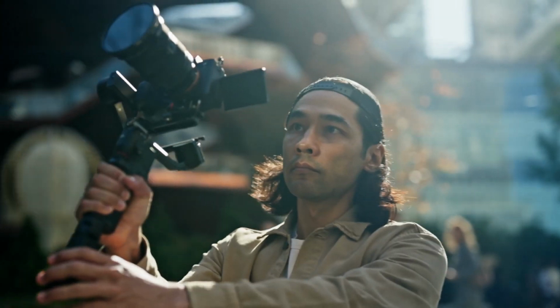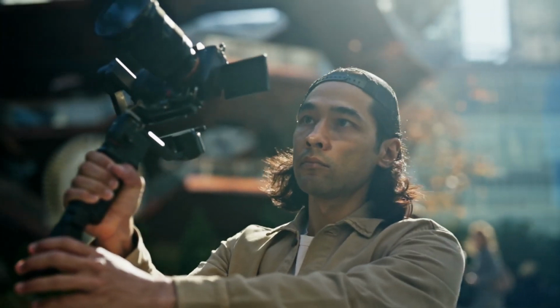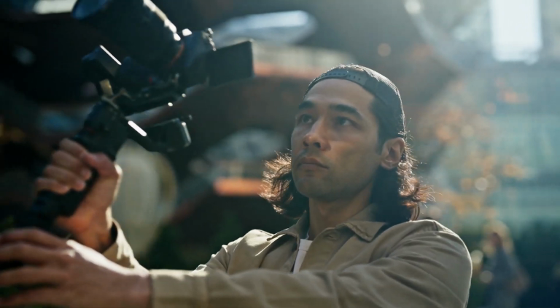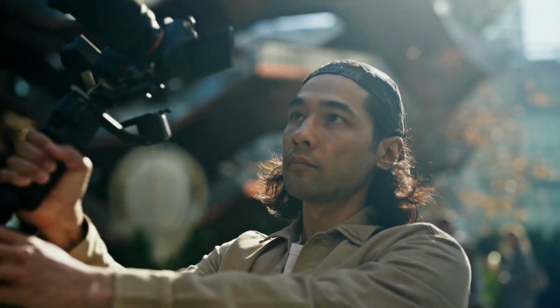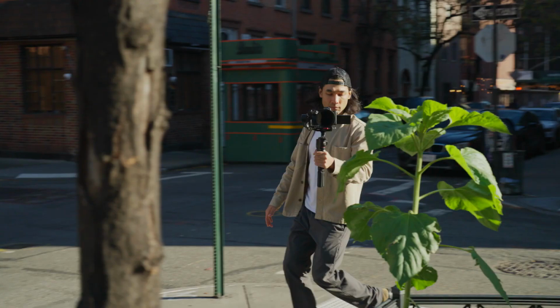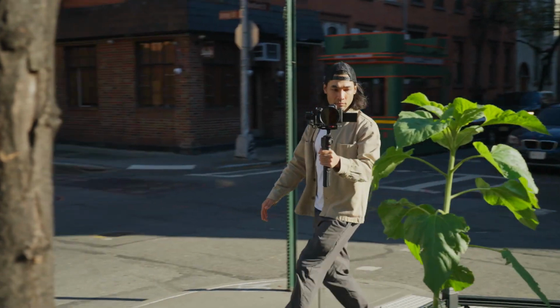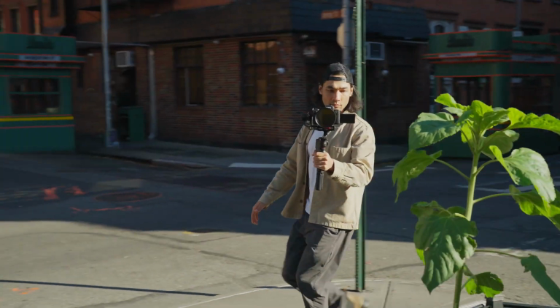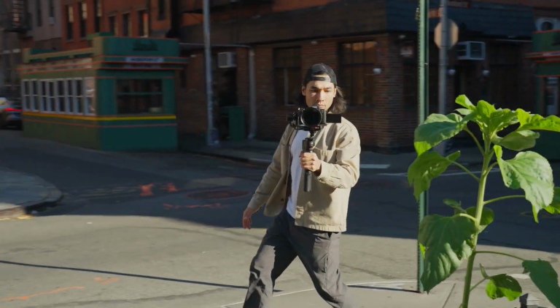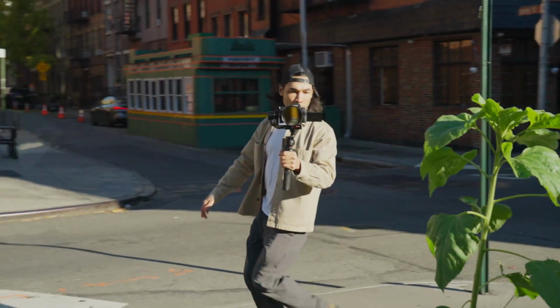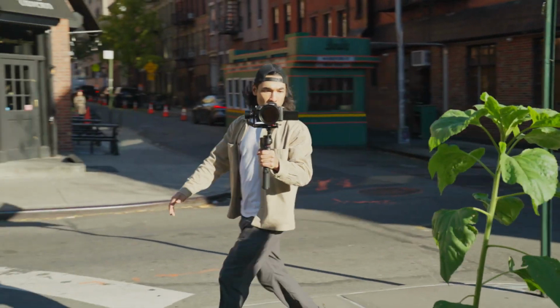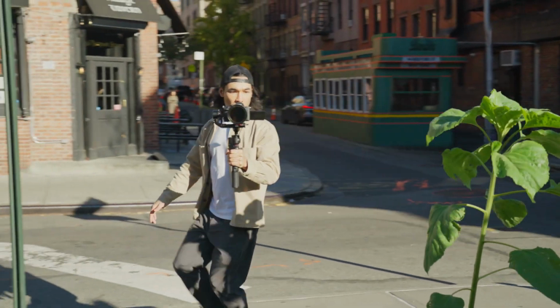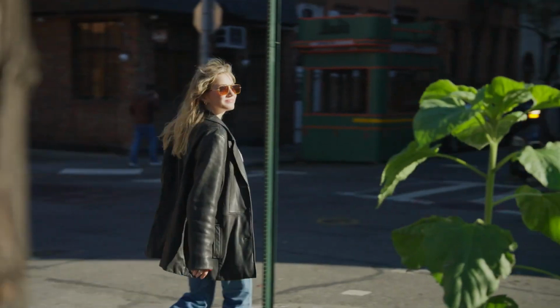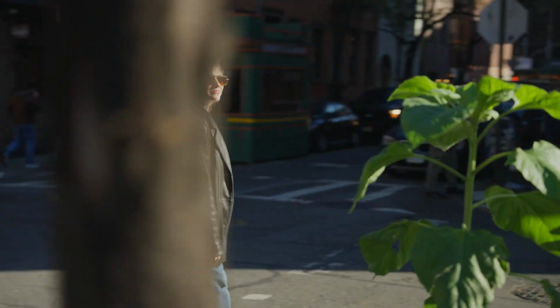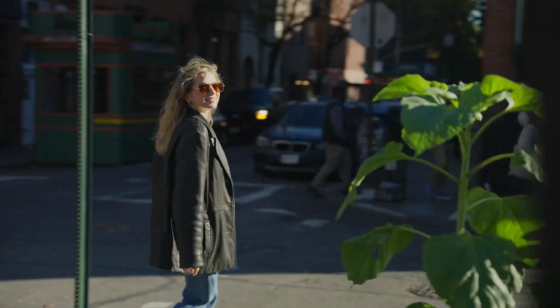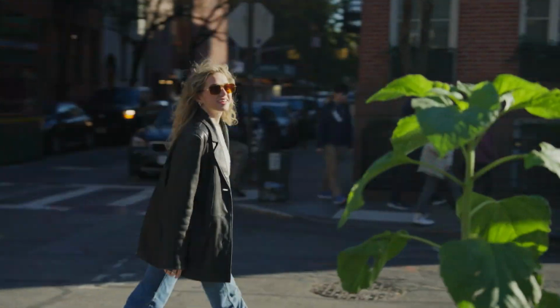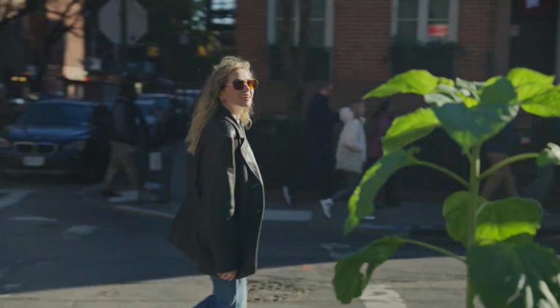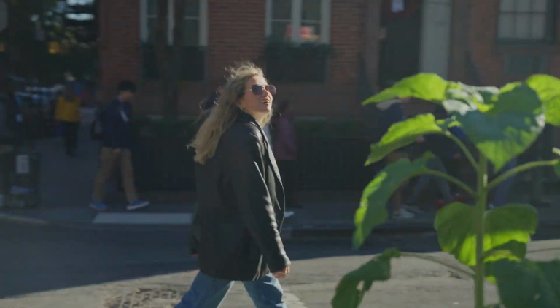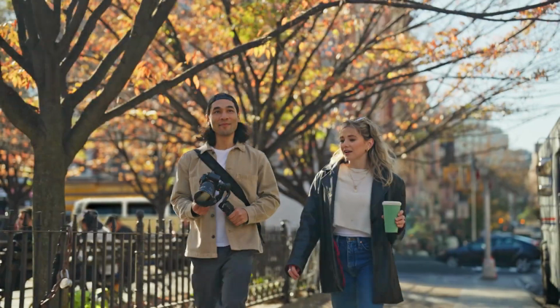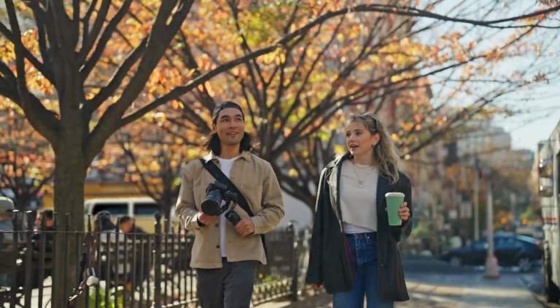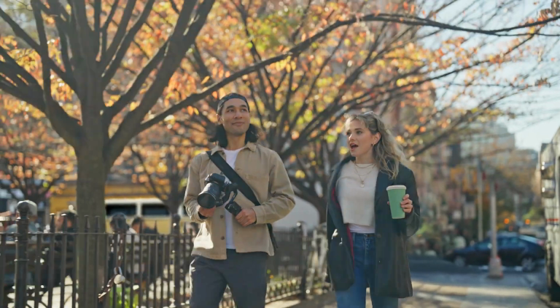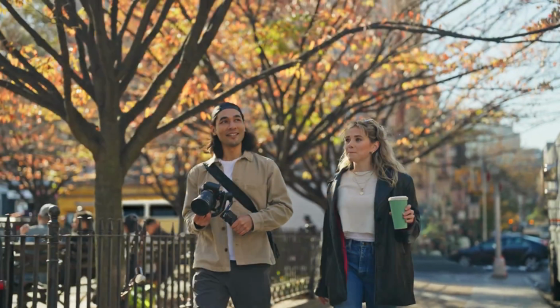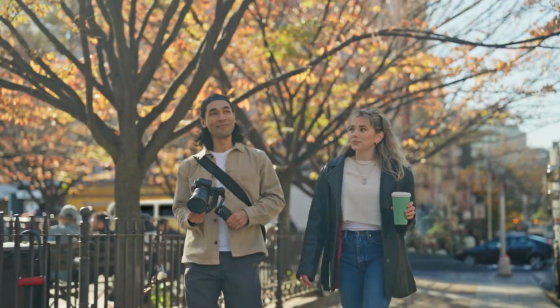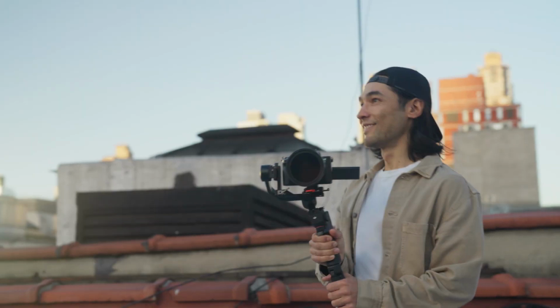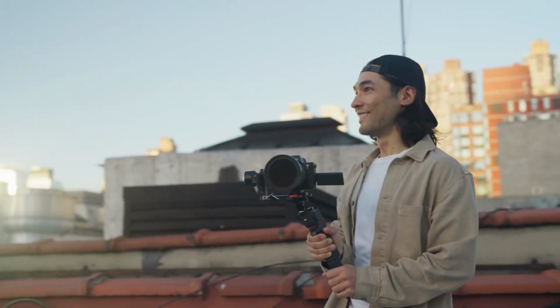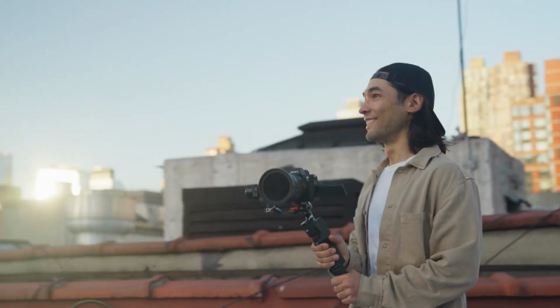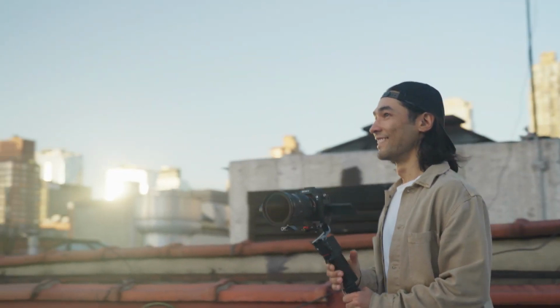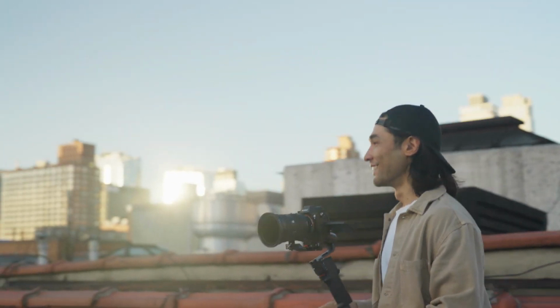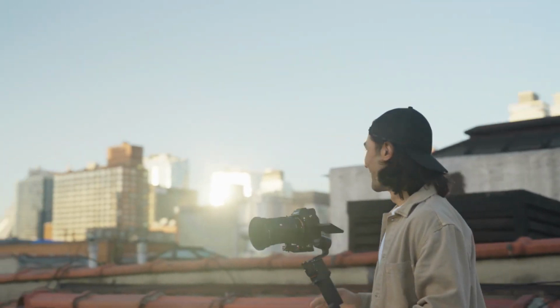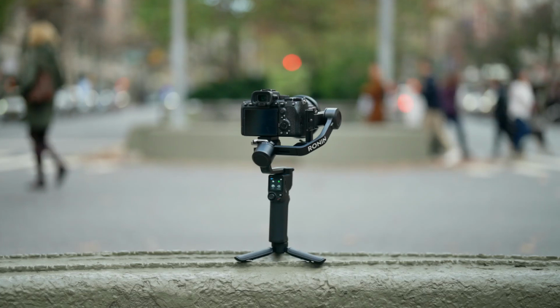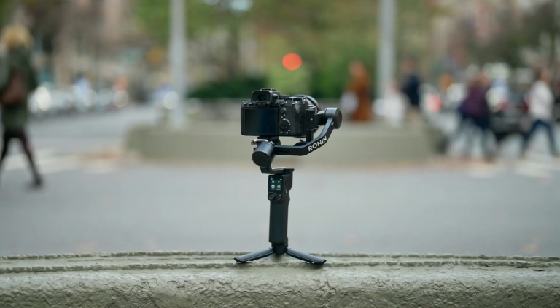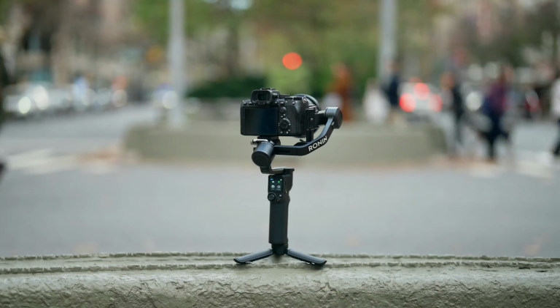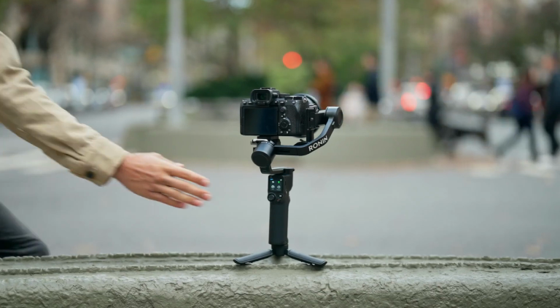Take it anywhere. Tackle any shot. Adapt to any moment. Move light with the RS3 Mini.